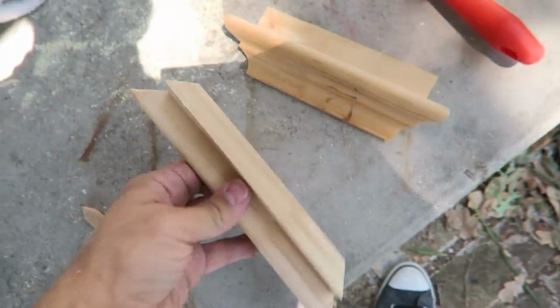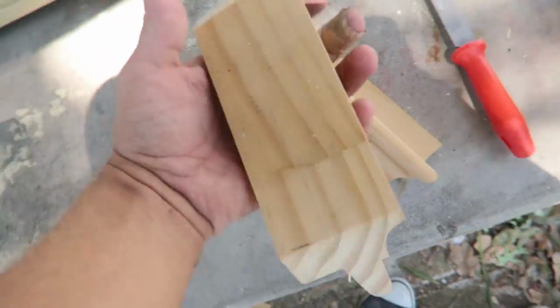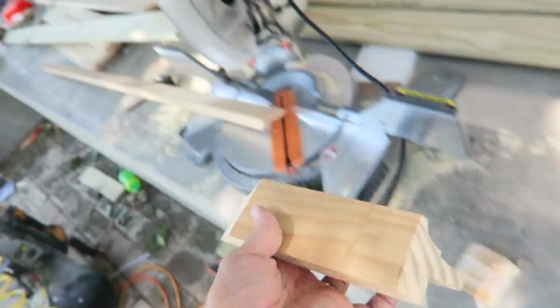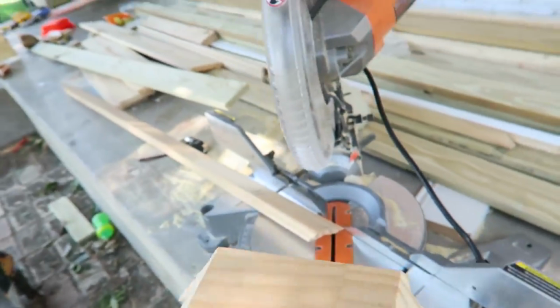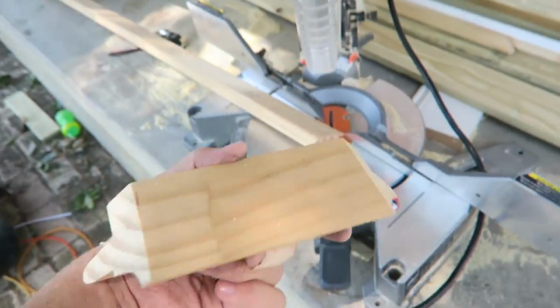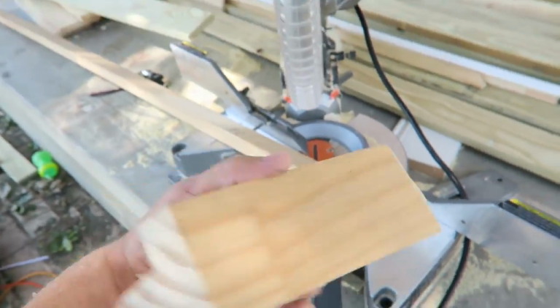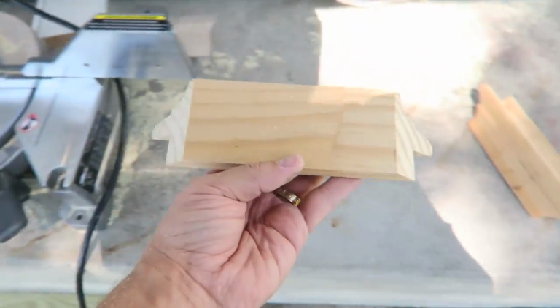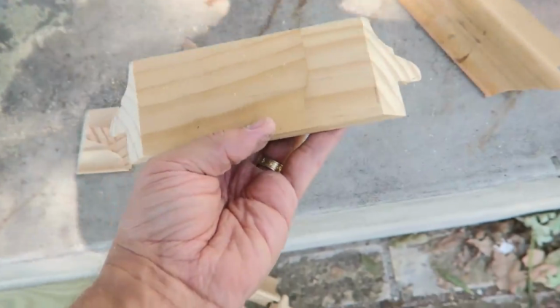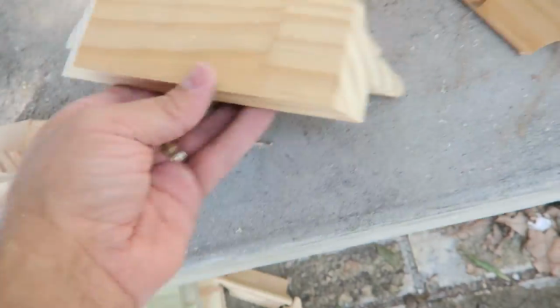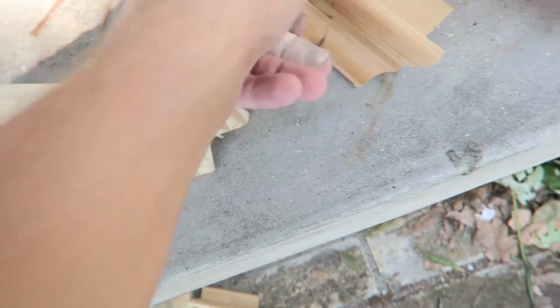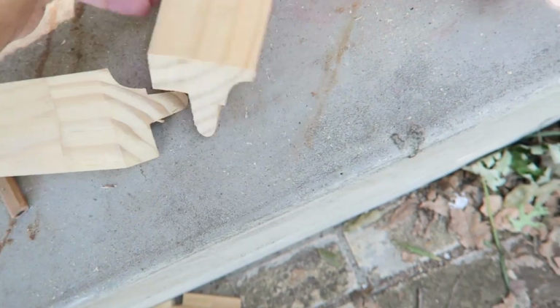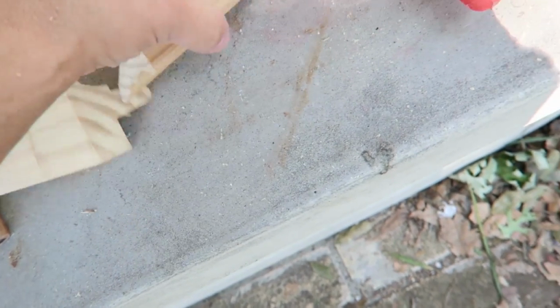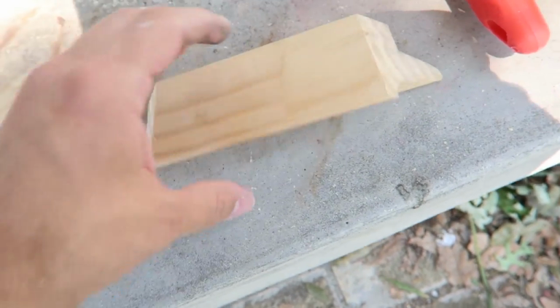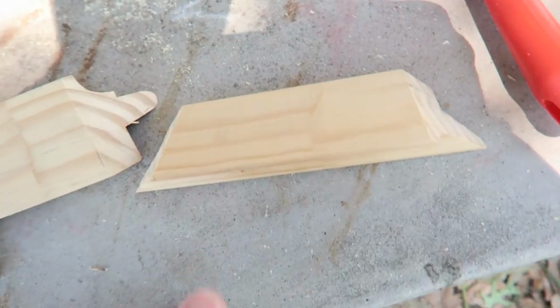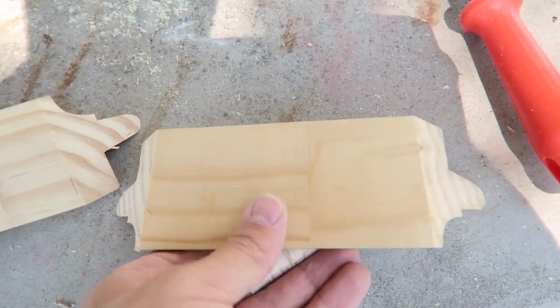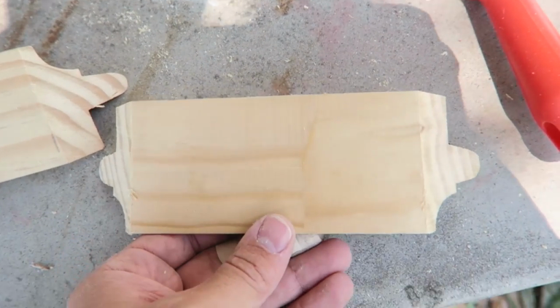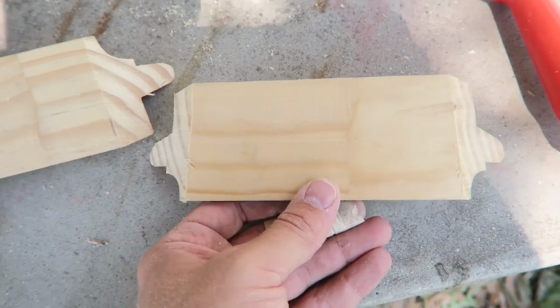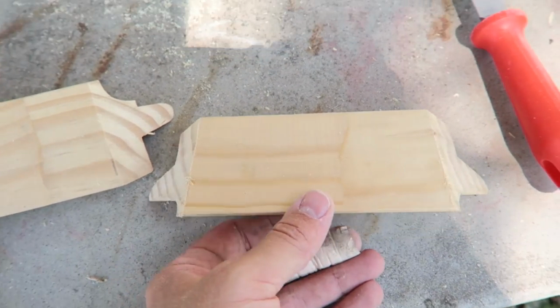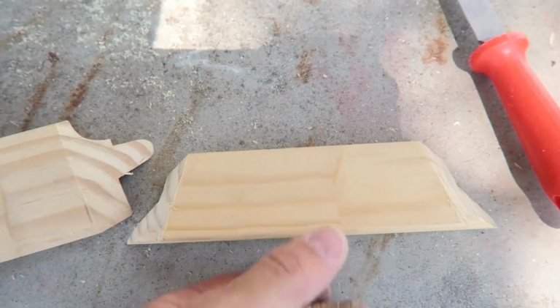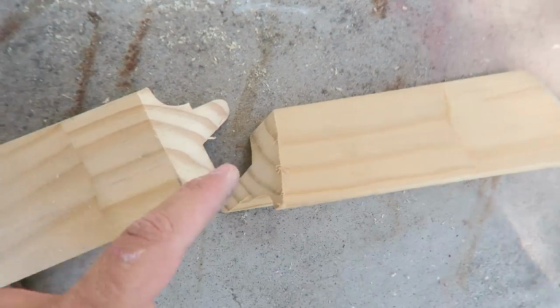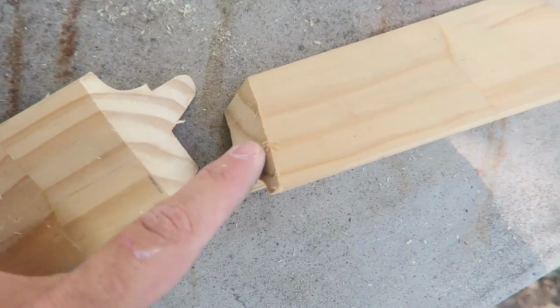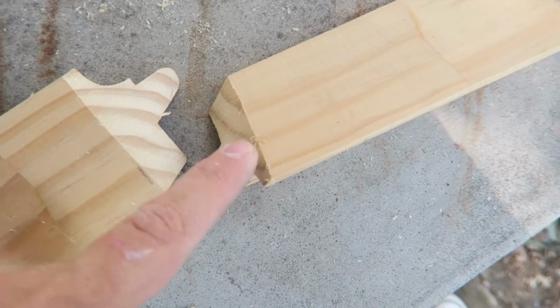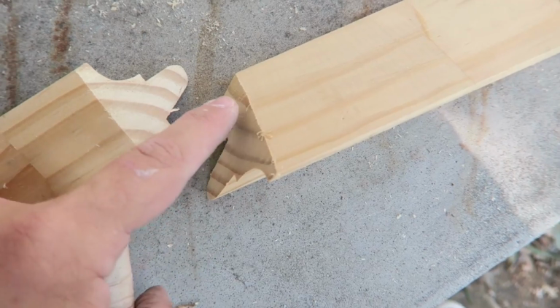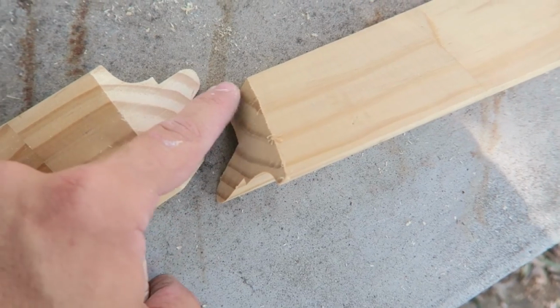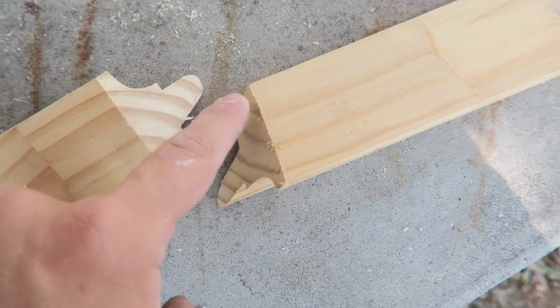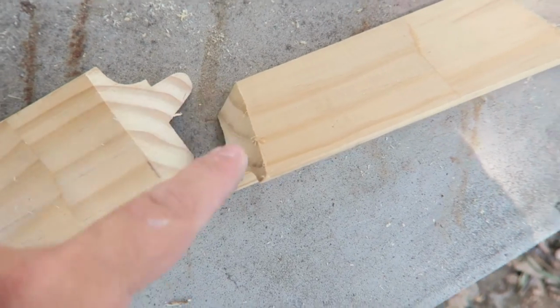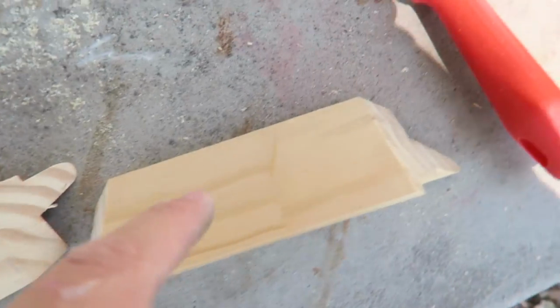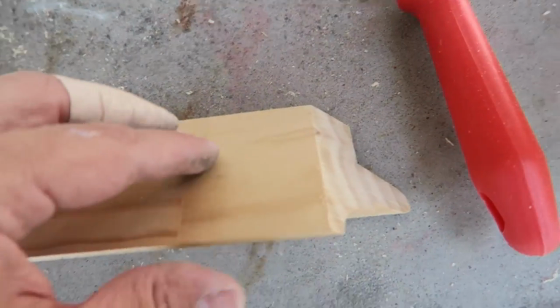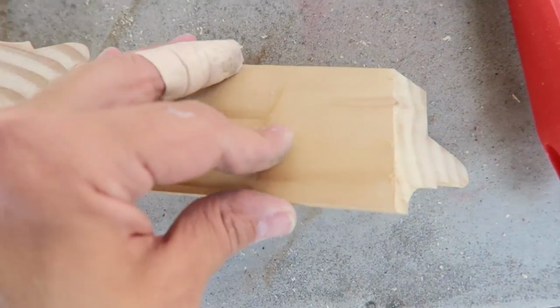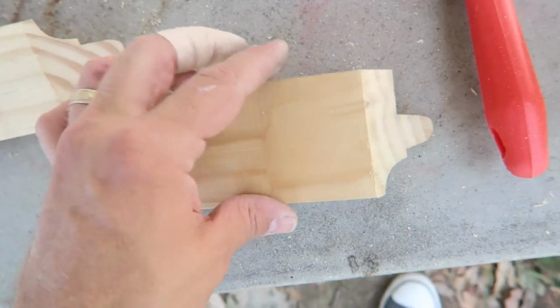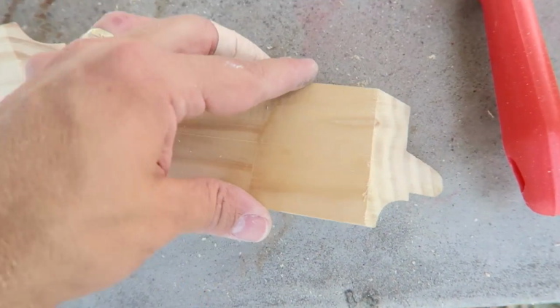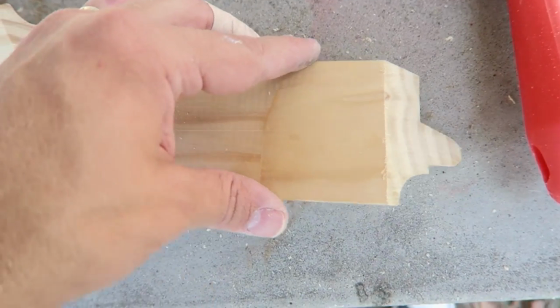I'm having an issue right now. This is a brand new compound miter saw and it's not cutting my trim straight. See the back of it right there — see how it kind of goes off right here? What is going on? Can somebody tell me what's going on with my miter saw?